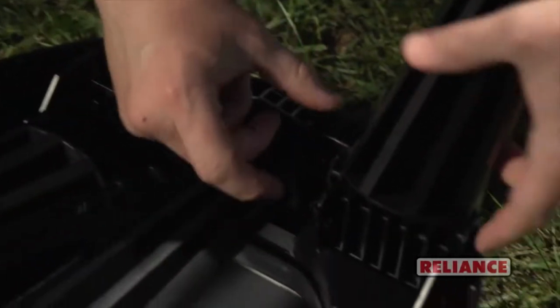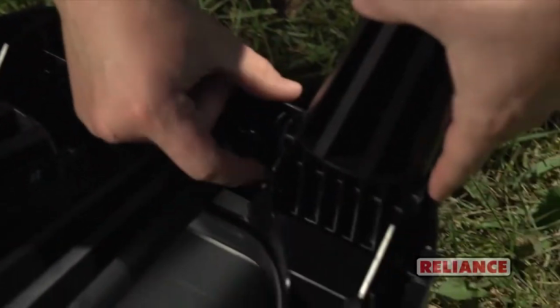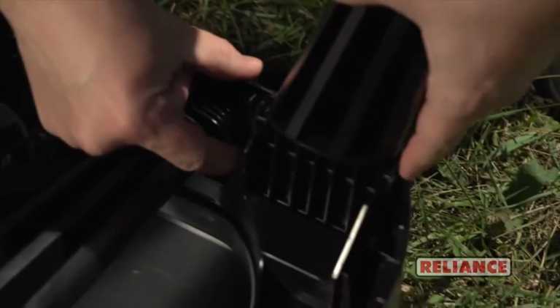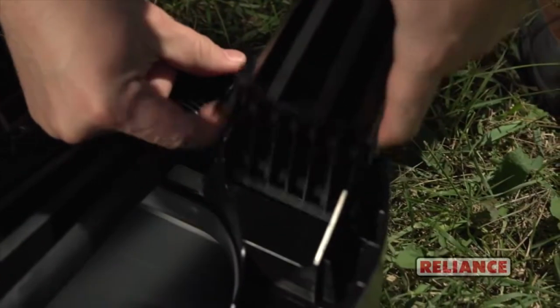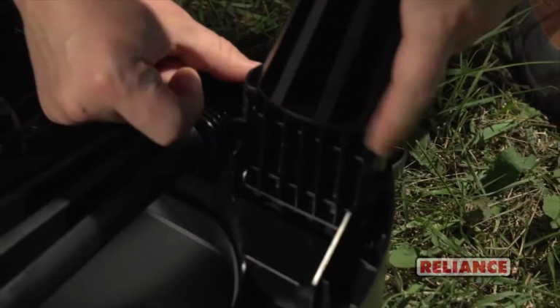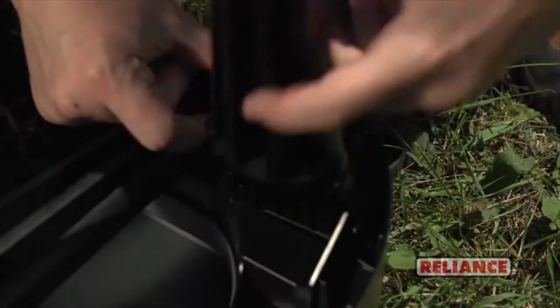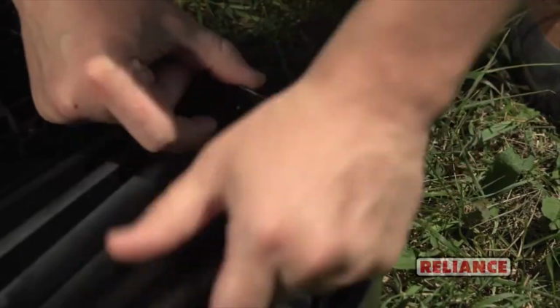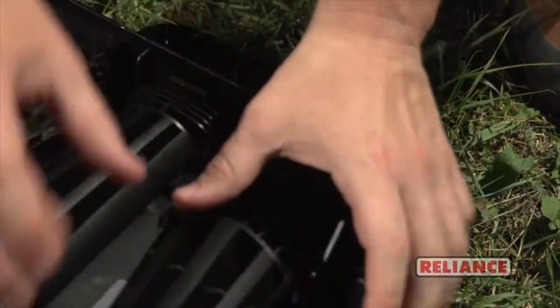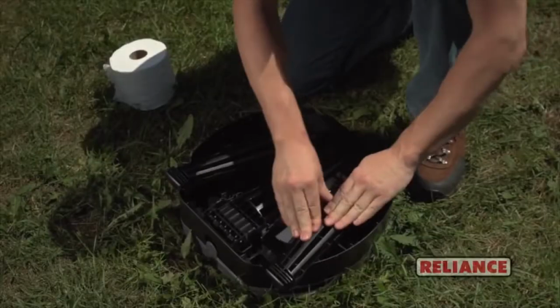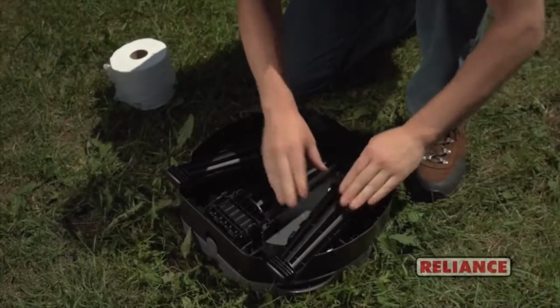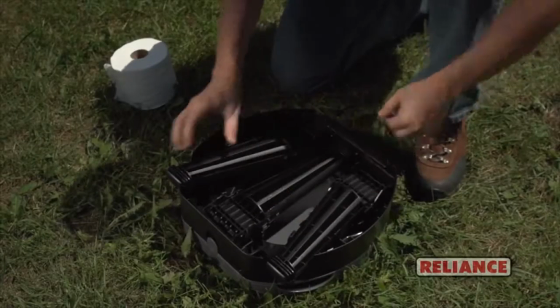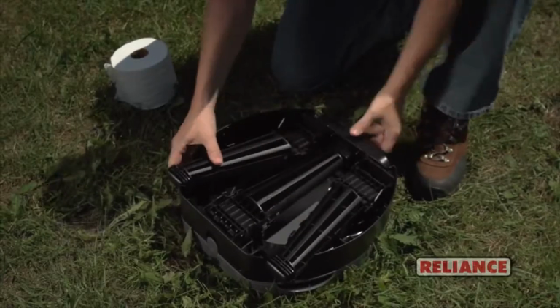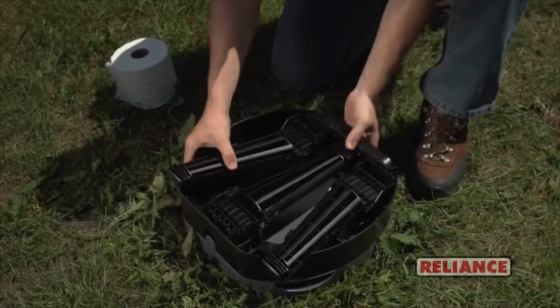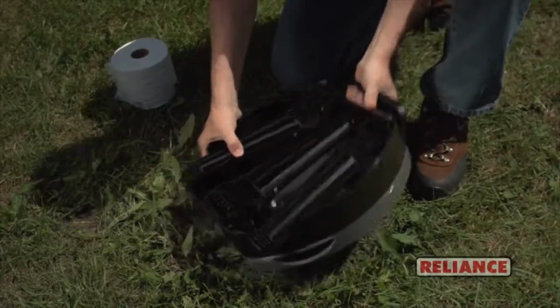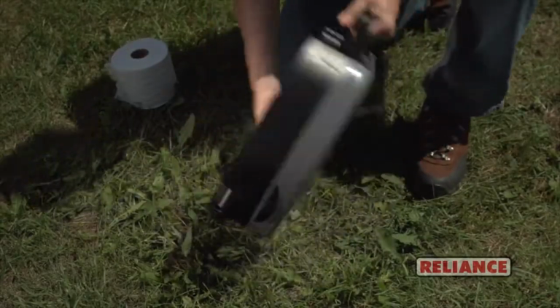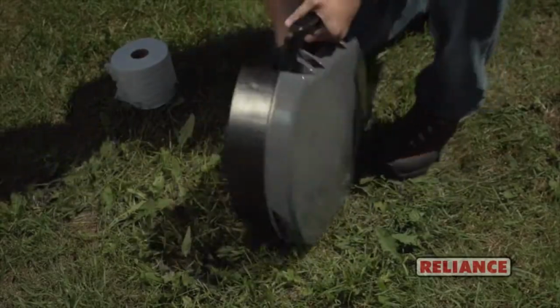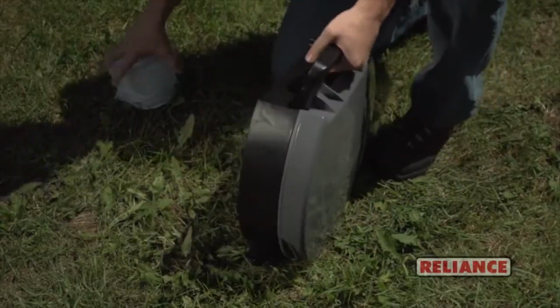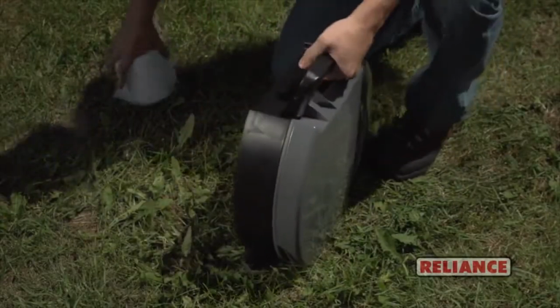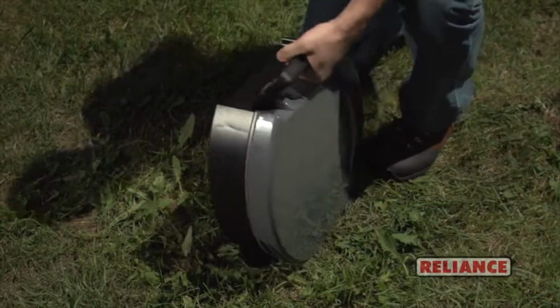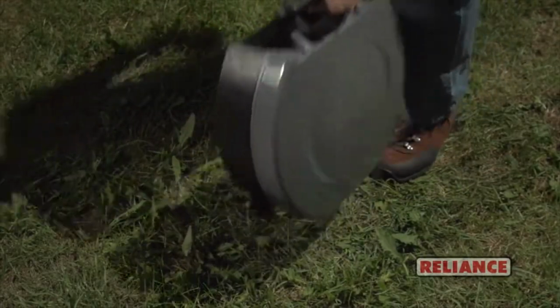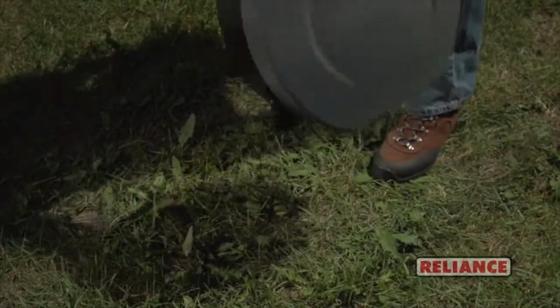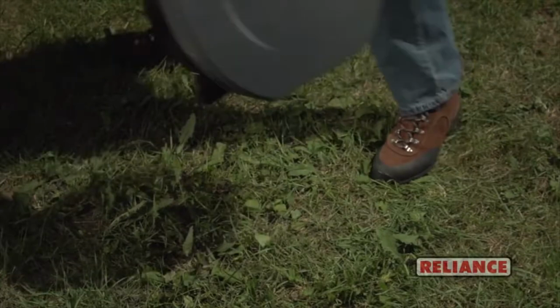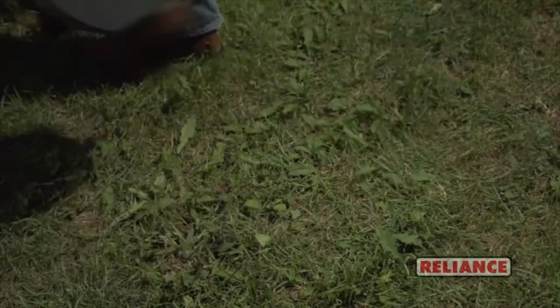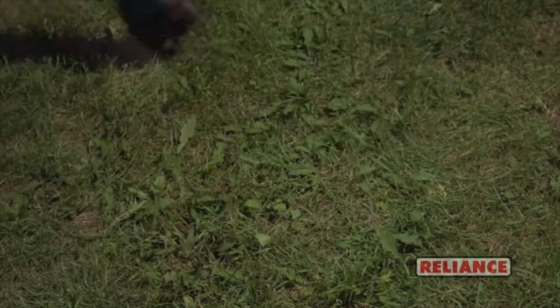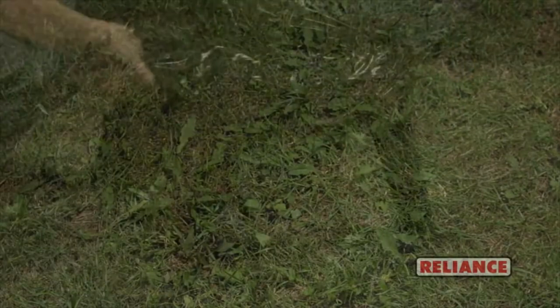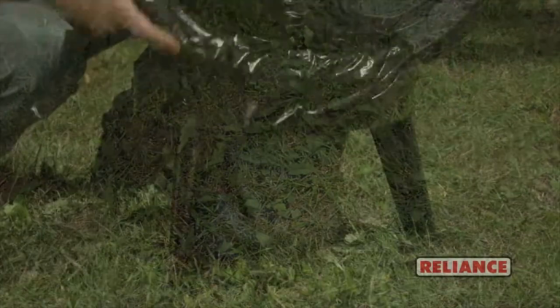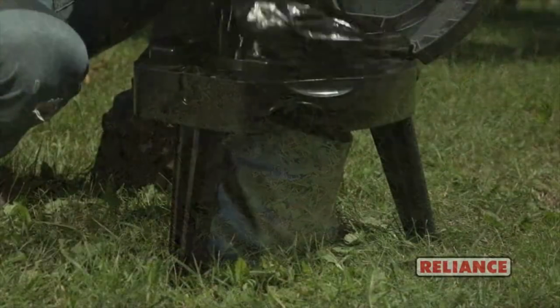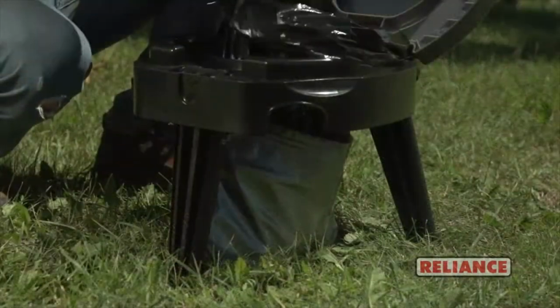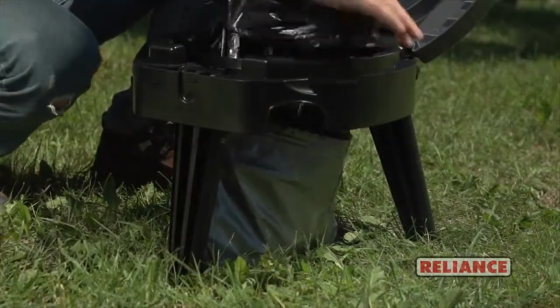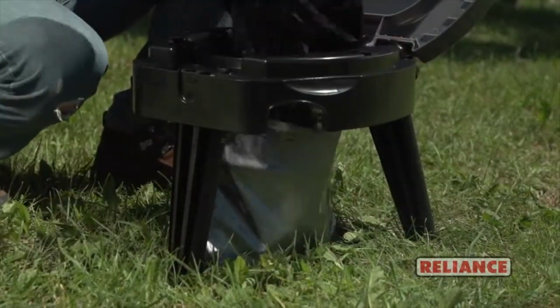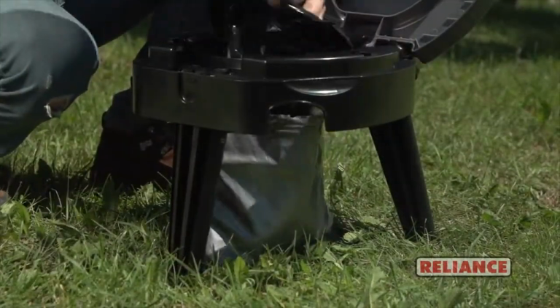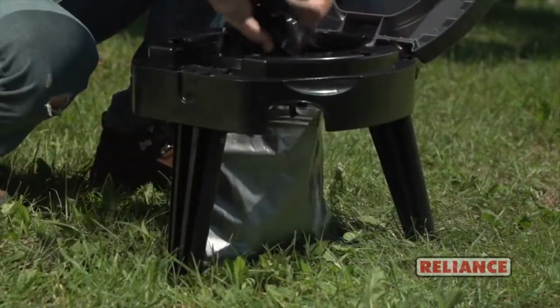Push in on the top of the outside tab. Reliance double duty bags provide quick, mess-free cleanup and disposal.